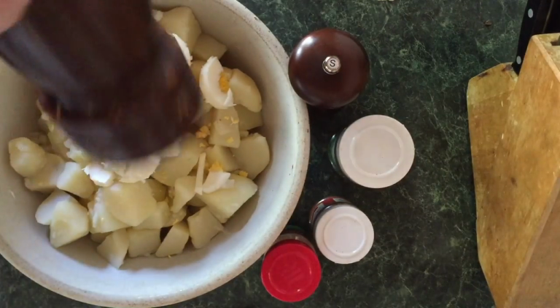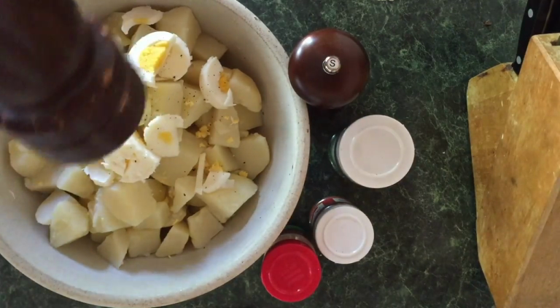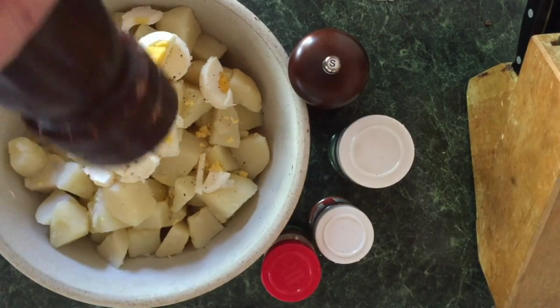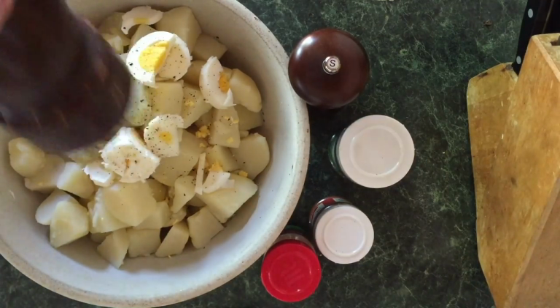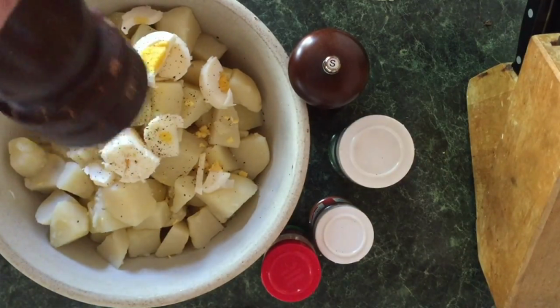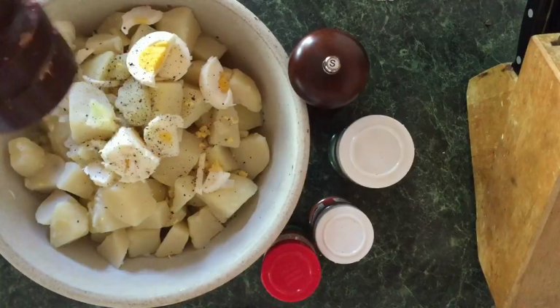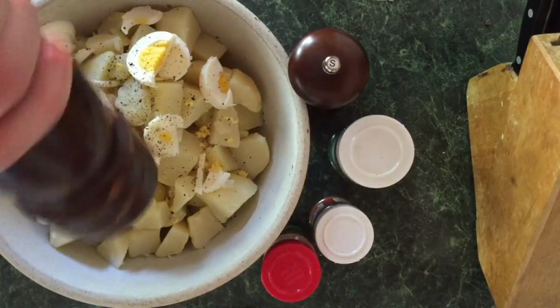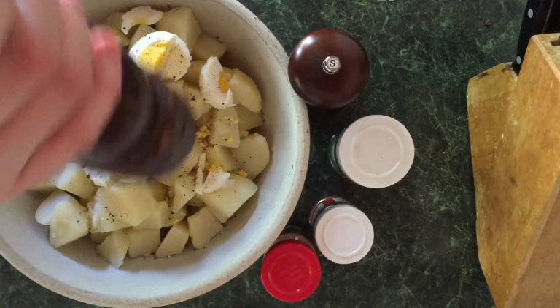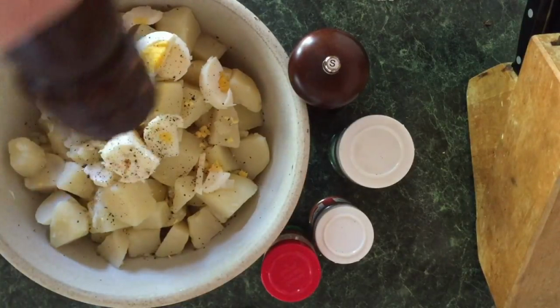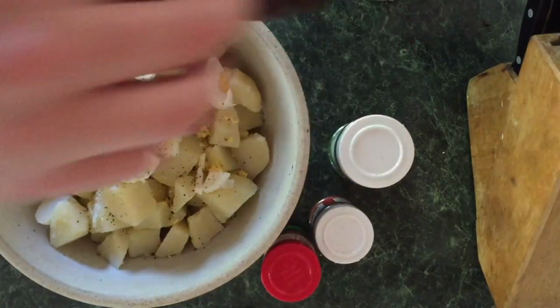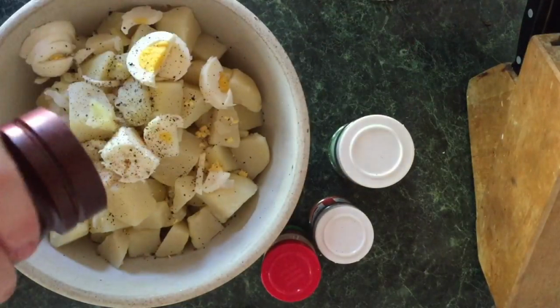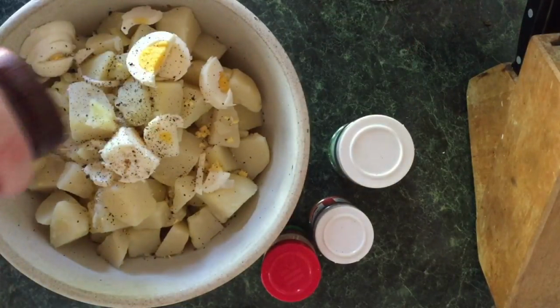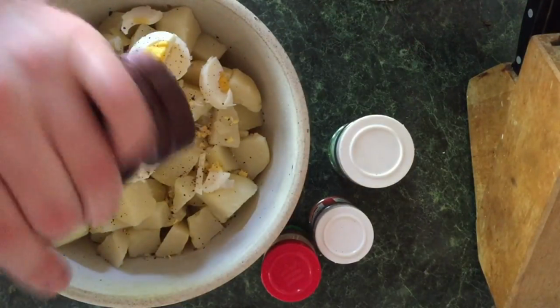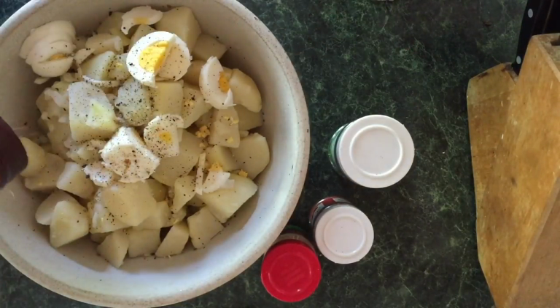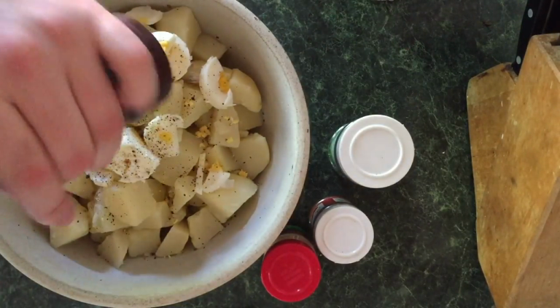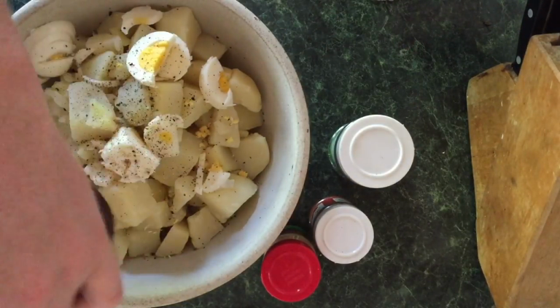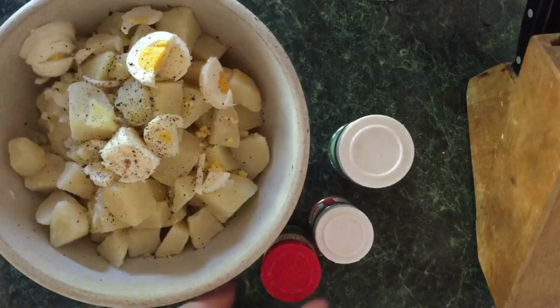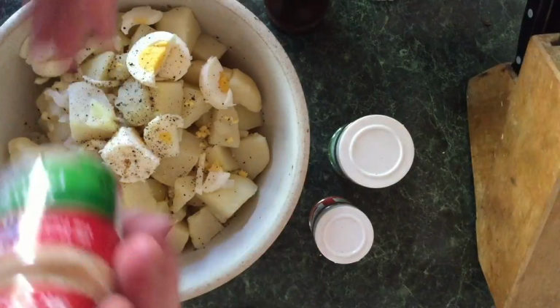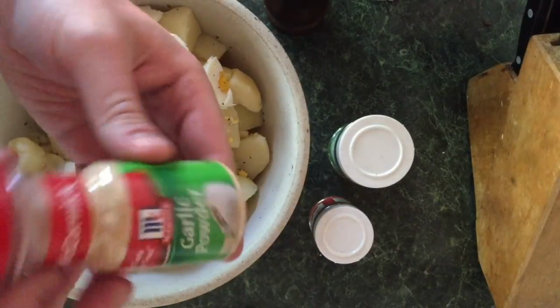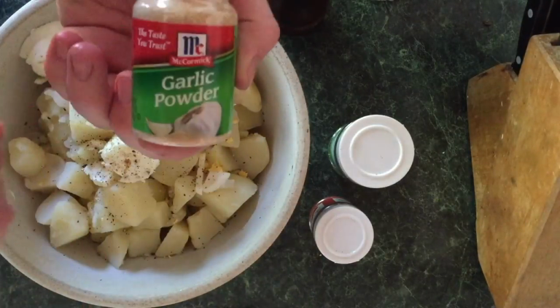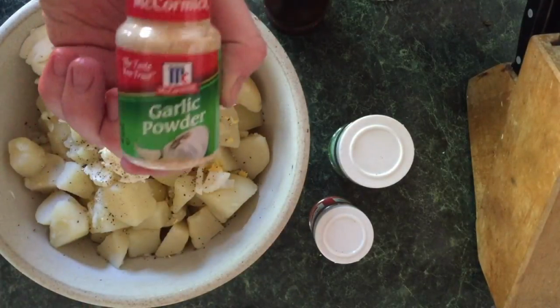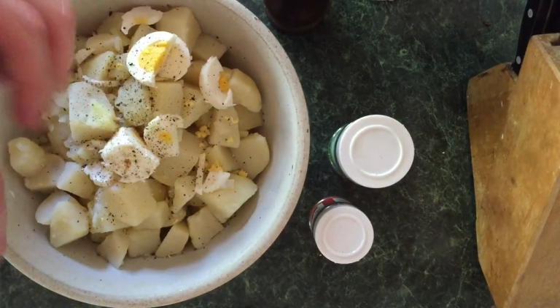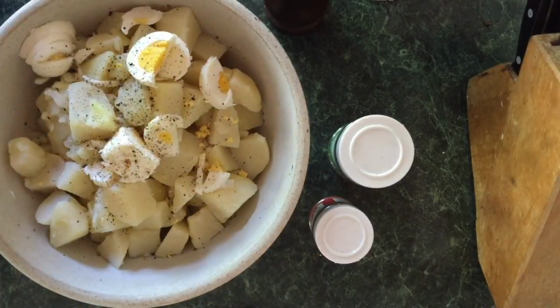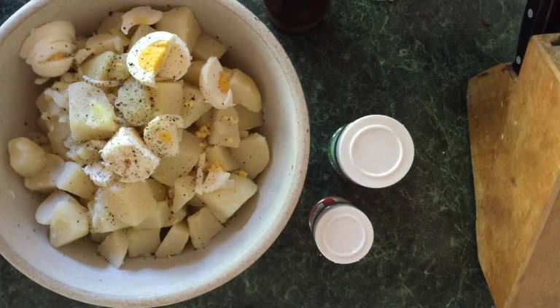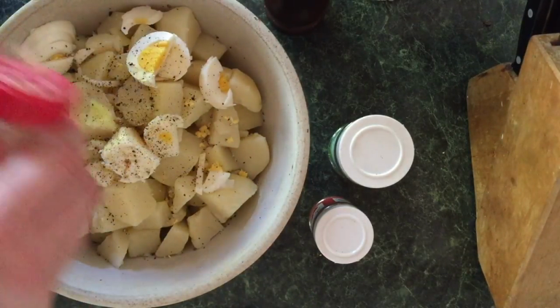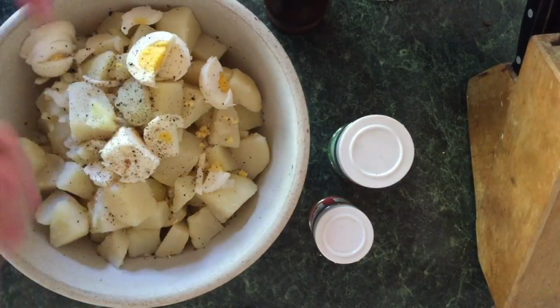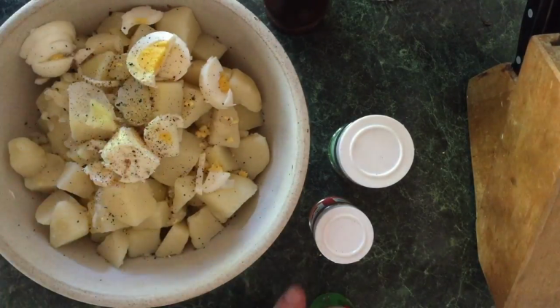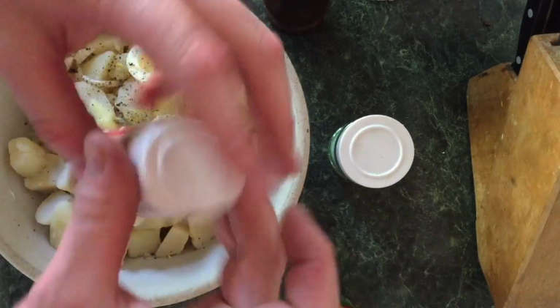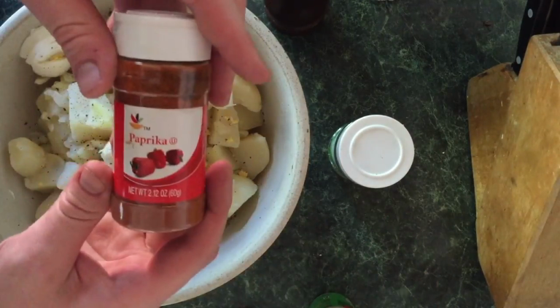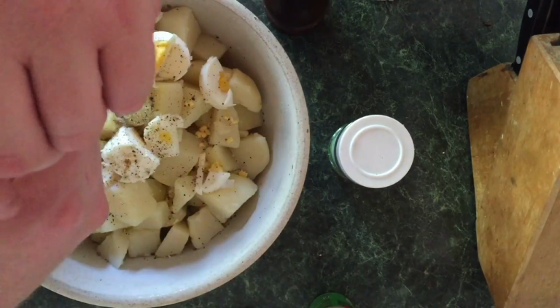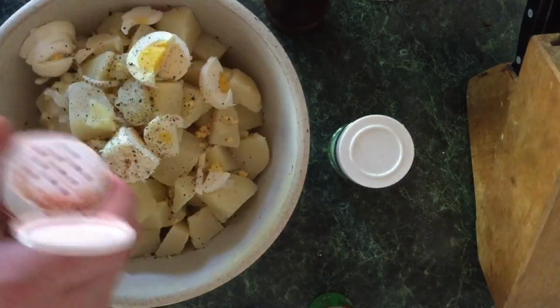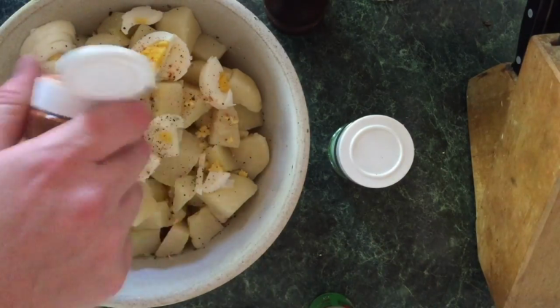Here's where the spices come into play. First up, dump a little bit of pepper on there. I personally like to season by feel — I've done this so many times I know how much to use. If you're doing this for the first time, you're going to want to use the right amount, so taste it after you mix it and see how it tastes.